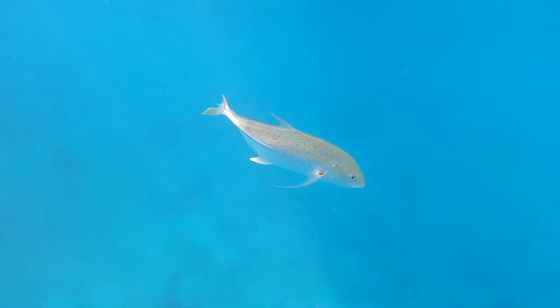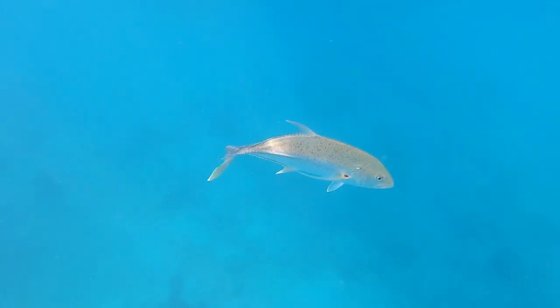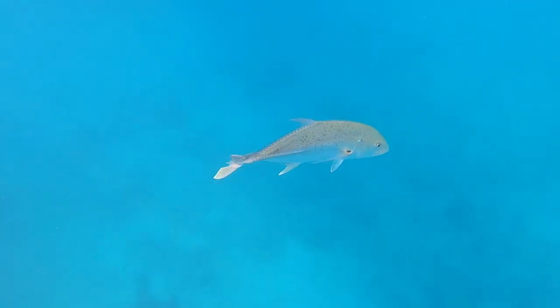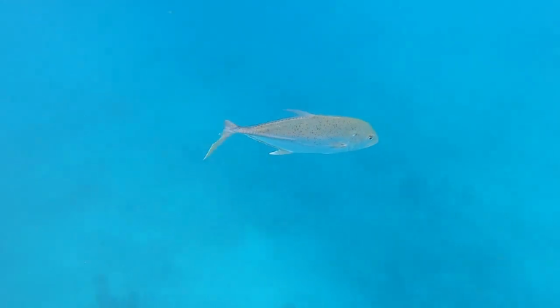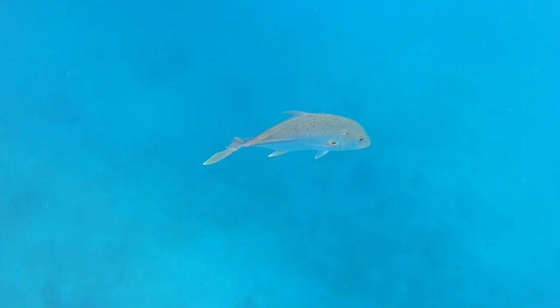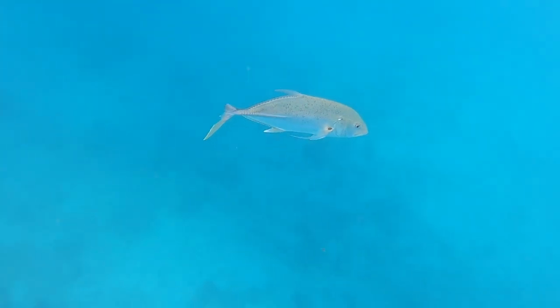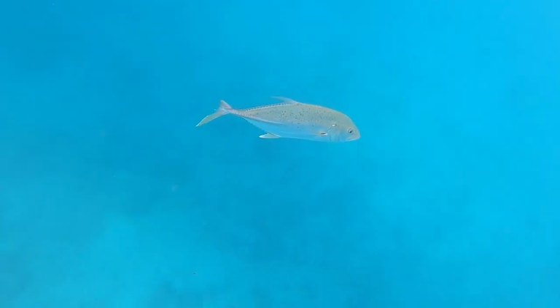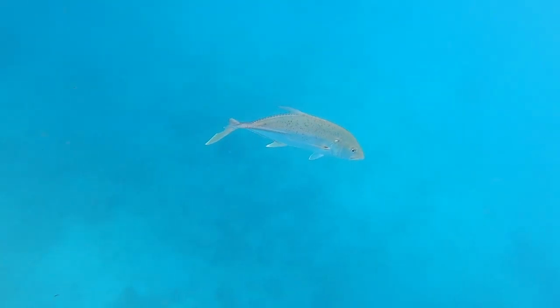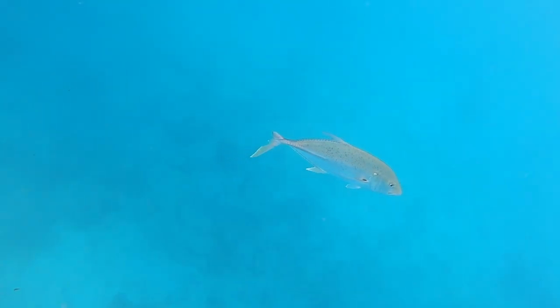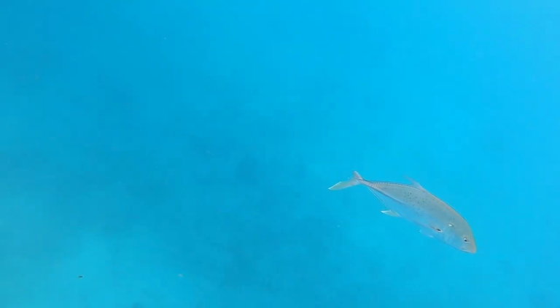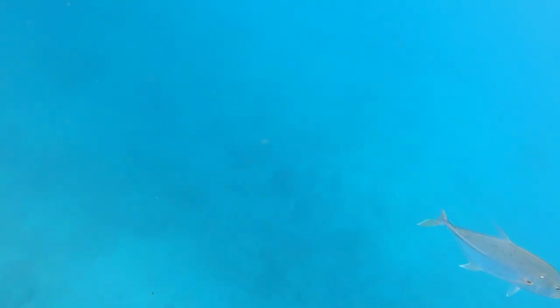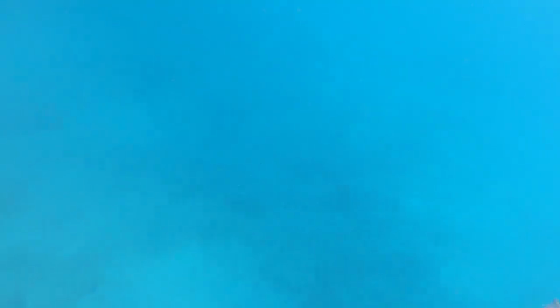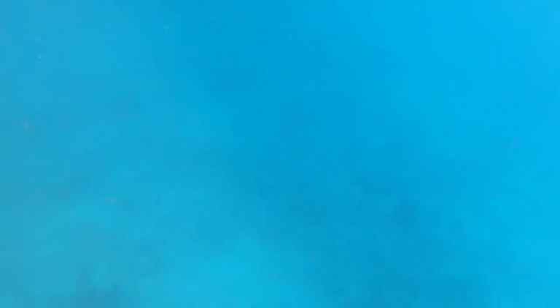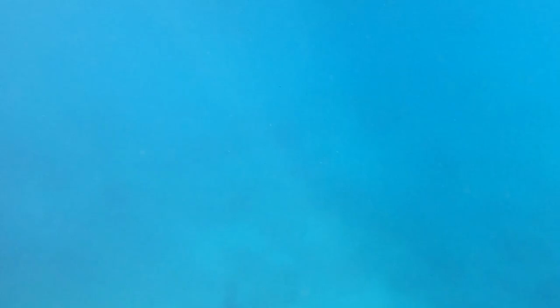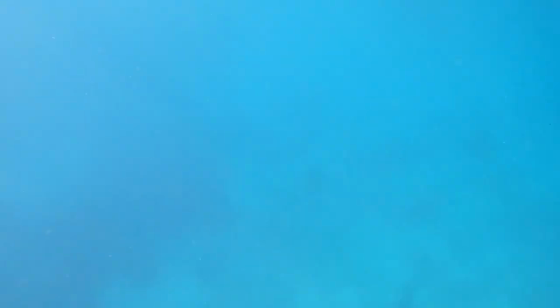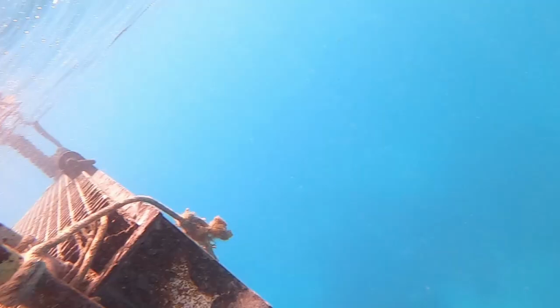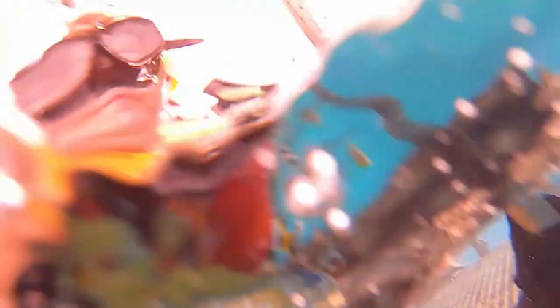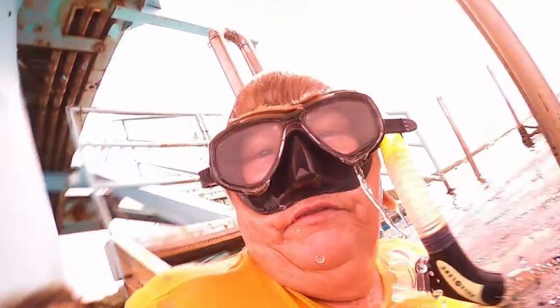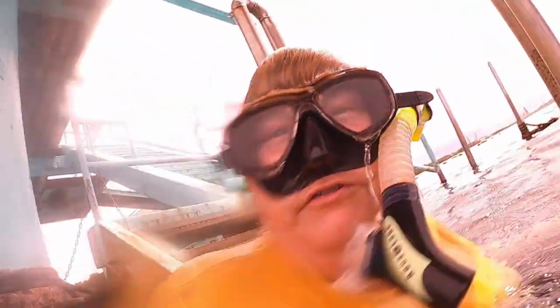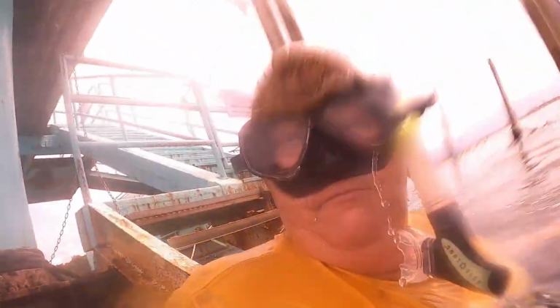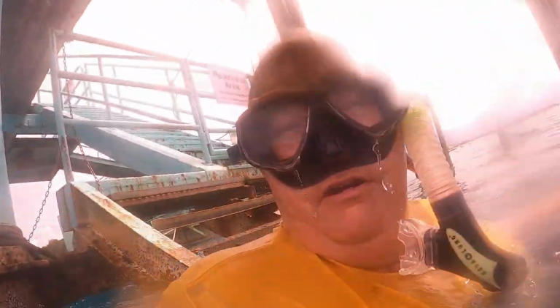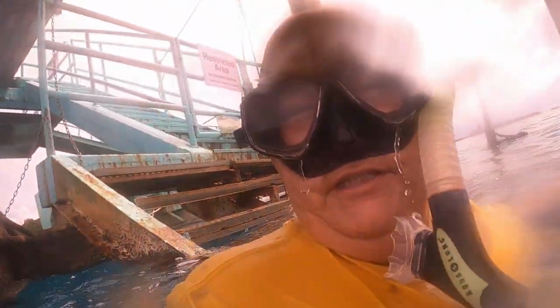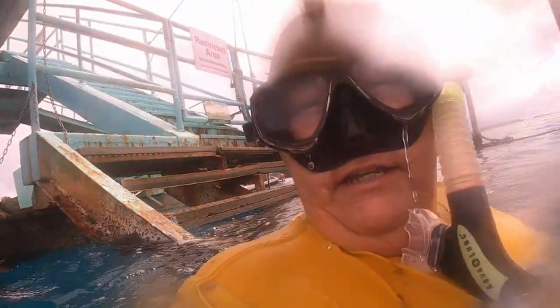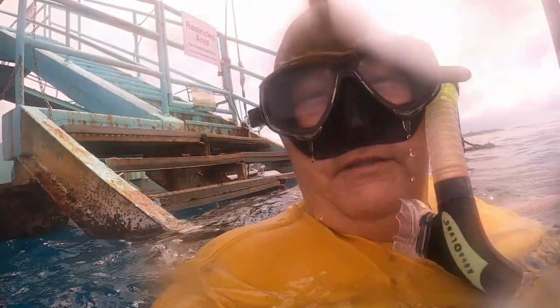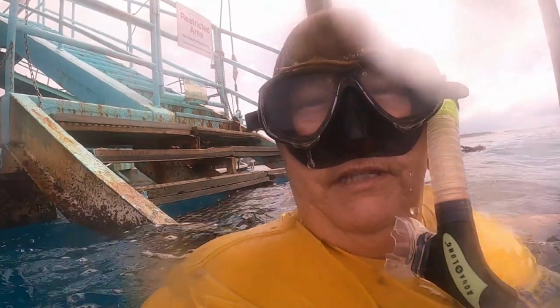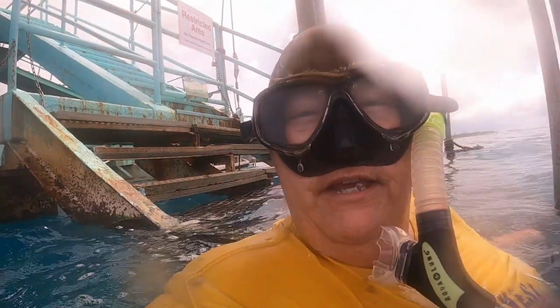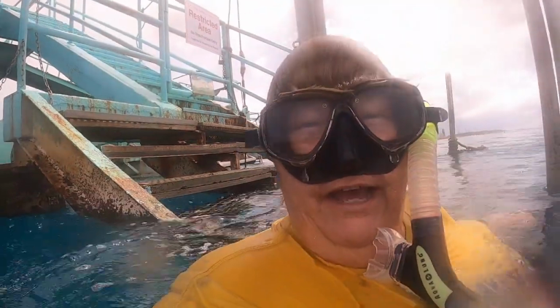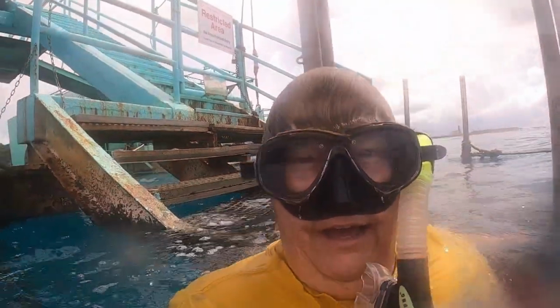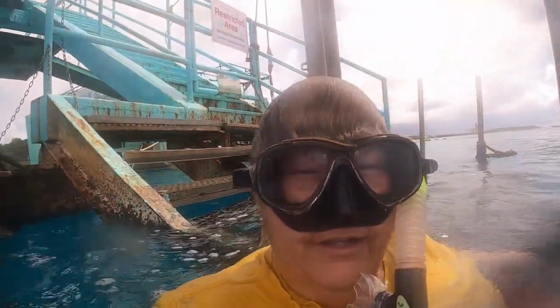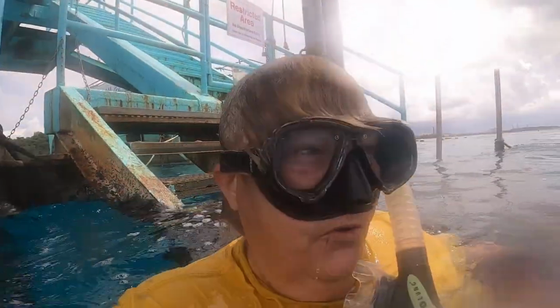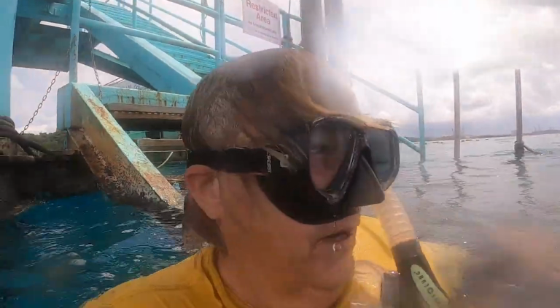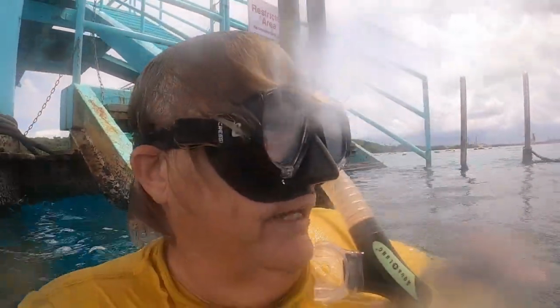Oh dear. Do you see part of his tail is missing? Oh my.